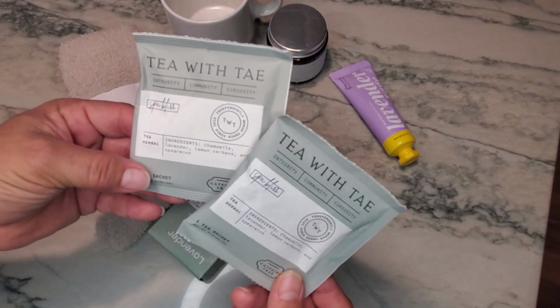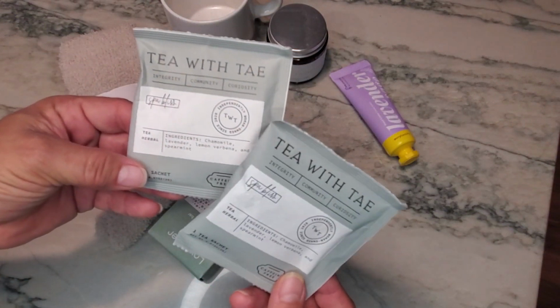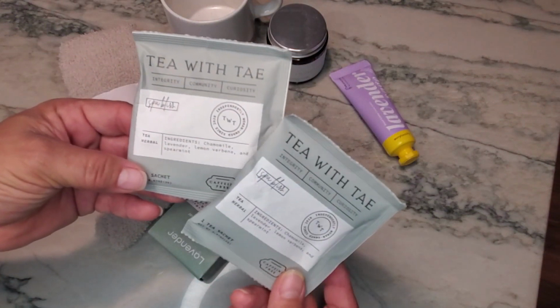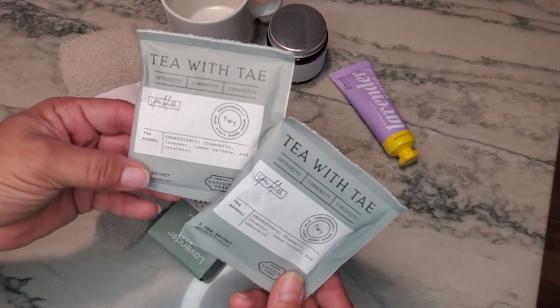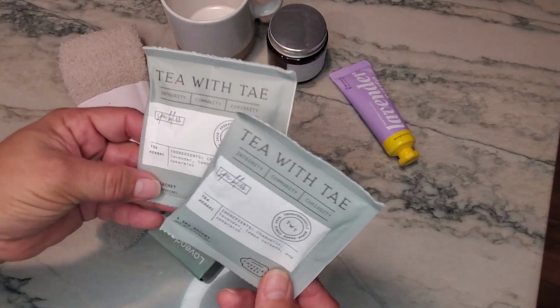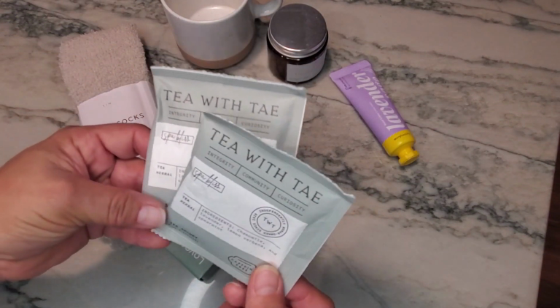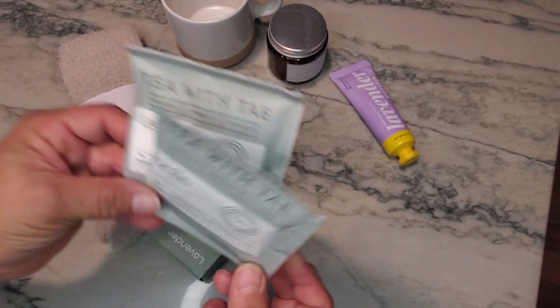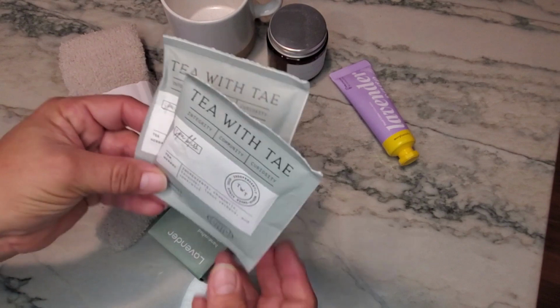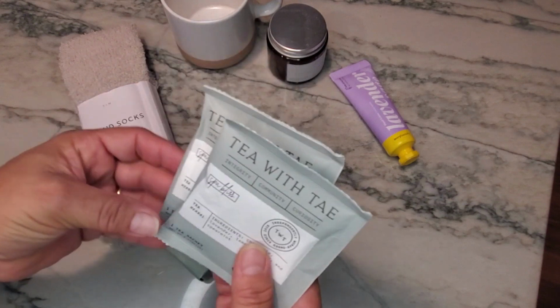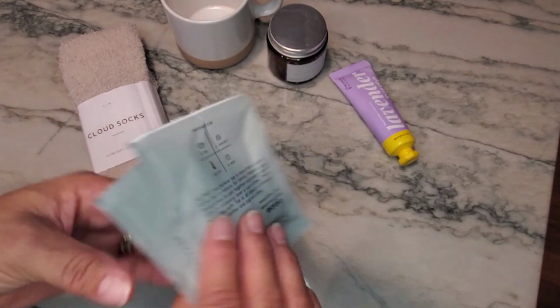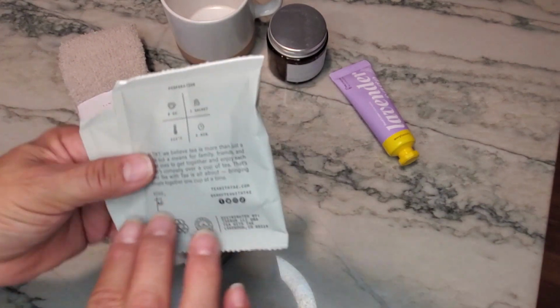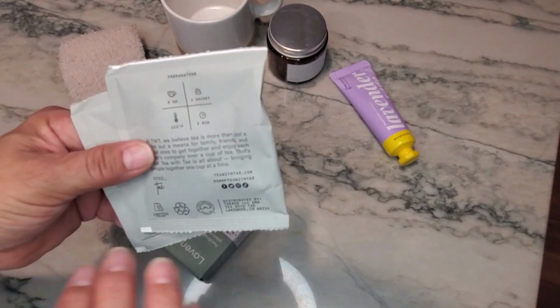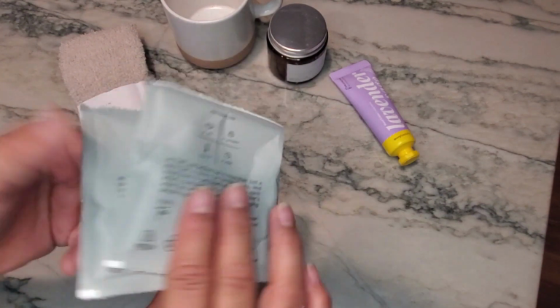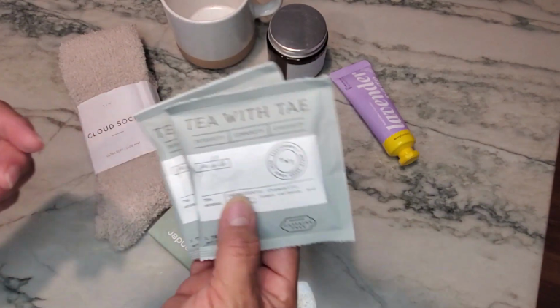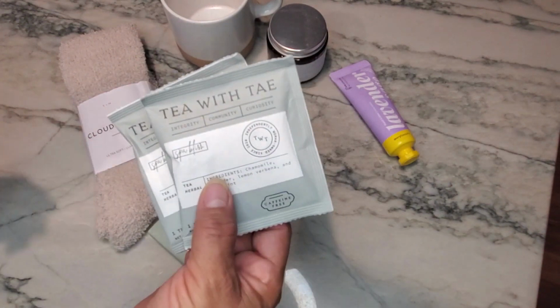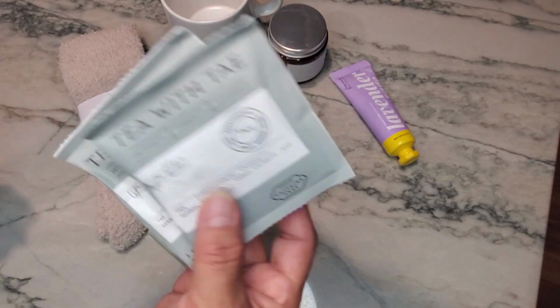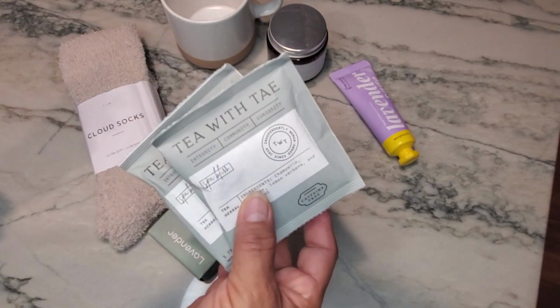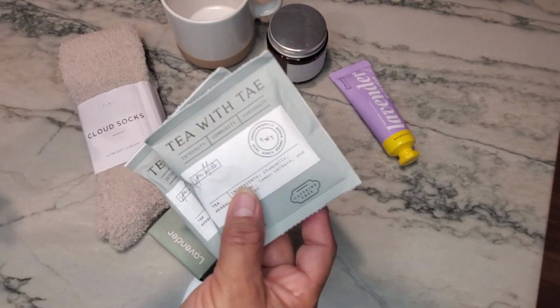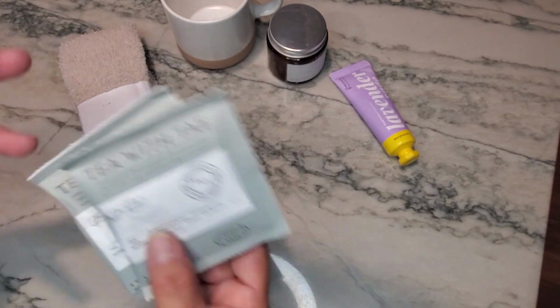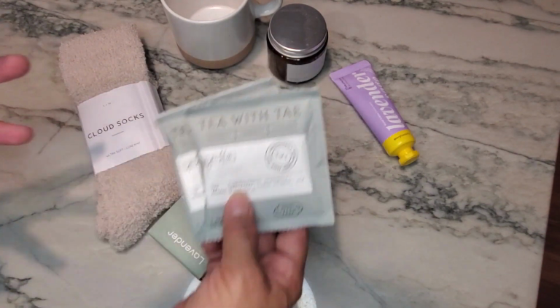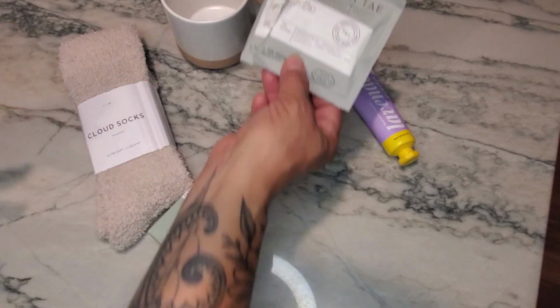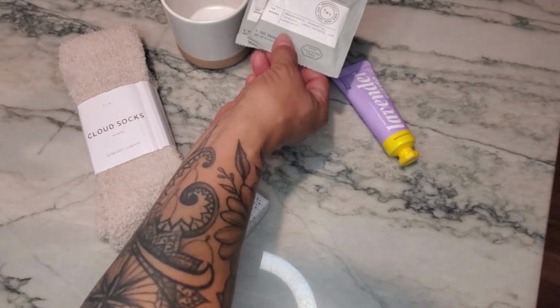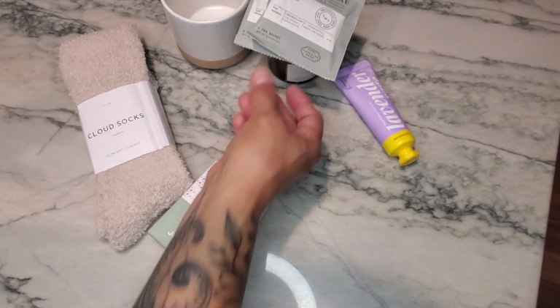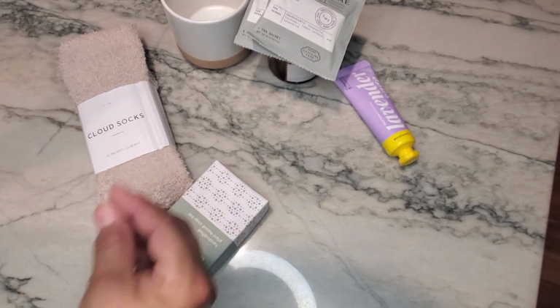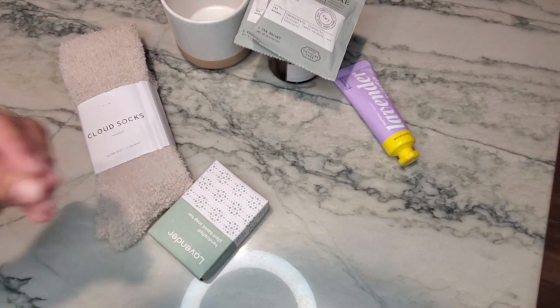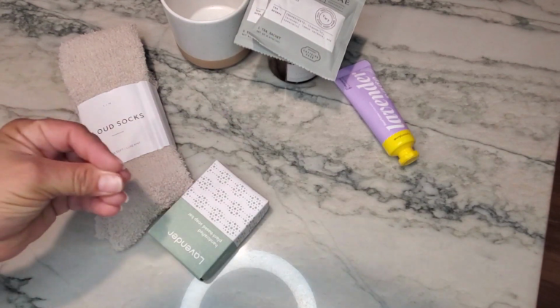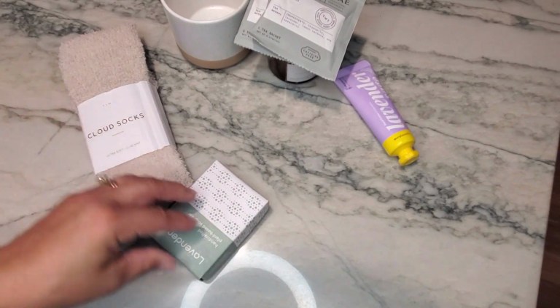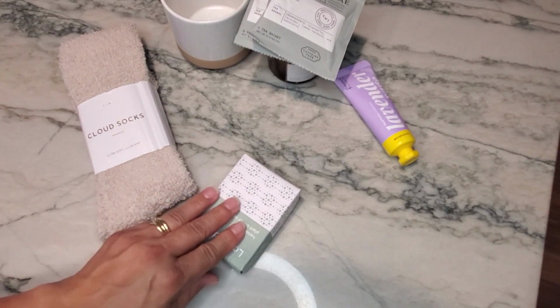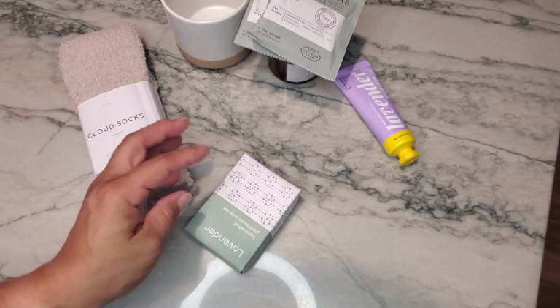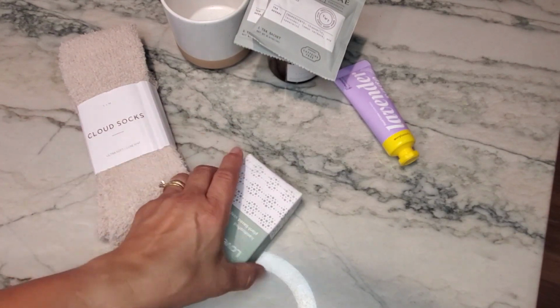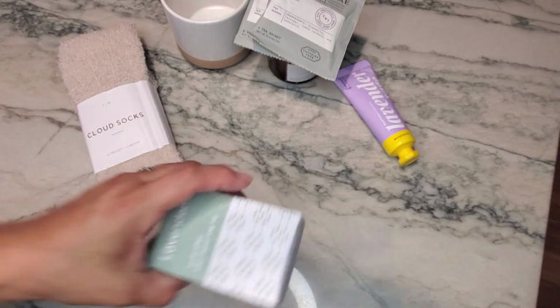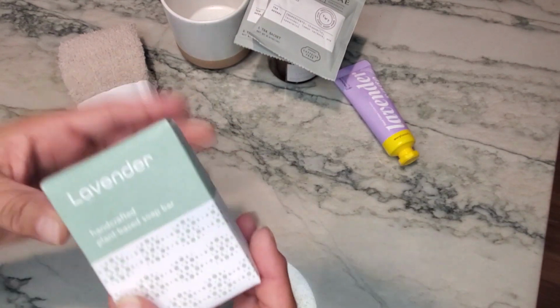There are also two tea packets — chamomile and lavender with lemon verbena and spearmint. Both are the same, so you can steep them for five minutes, great for someone who wants to drink it before bedtime.